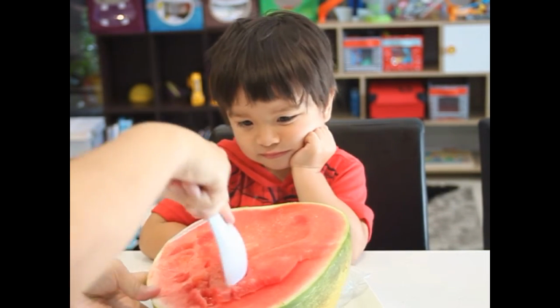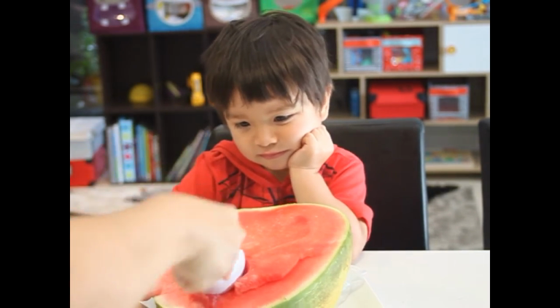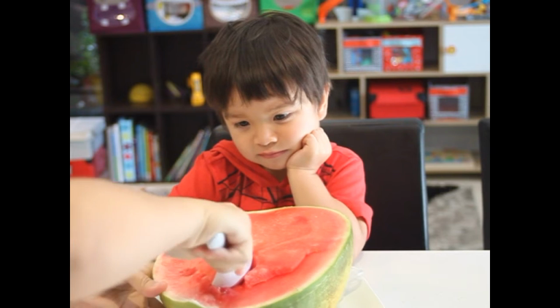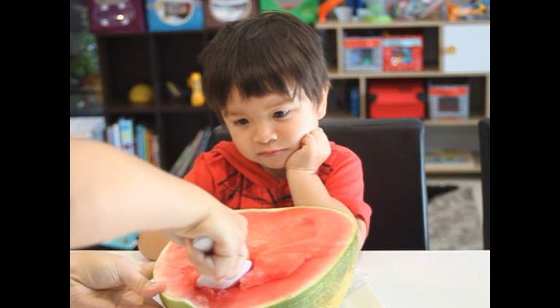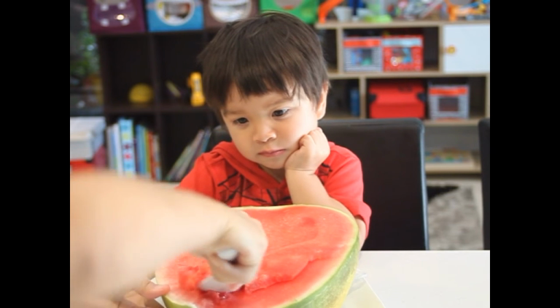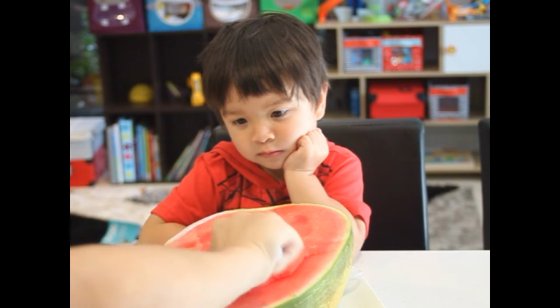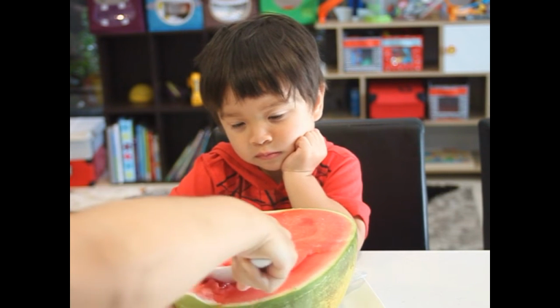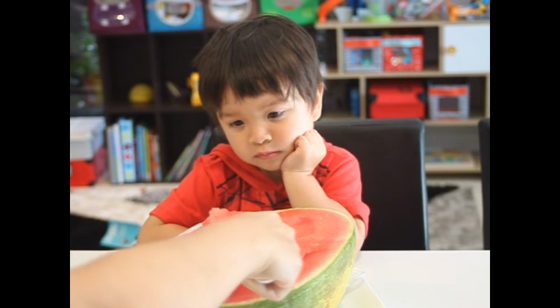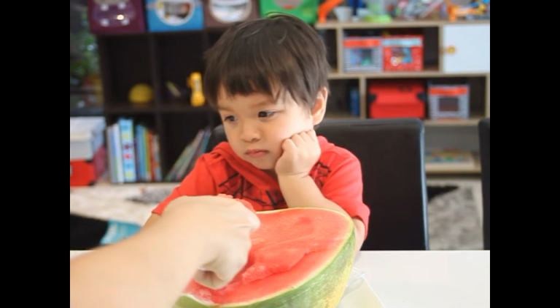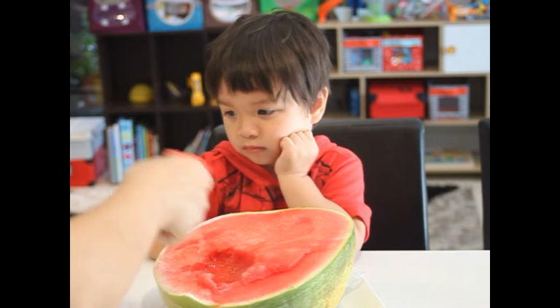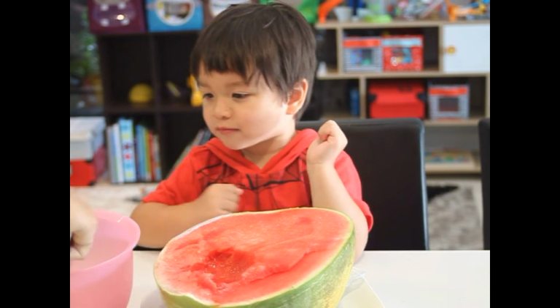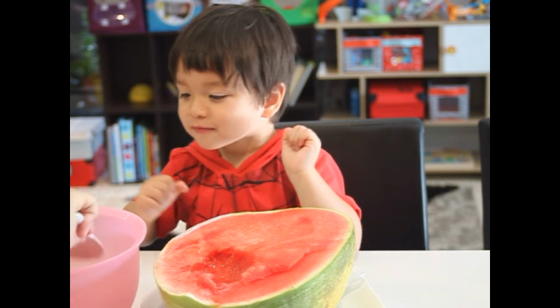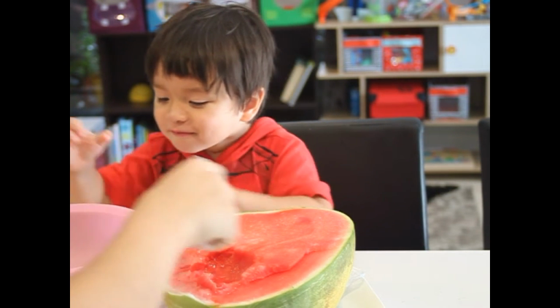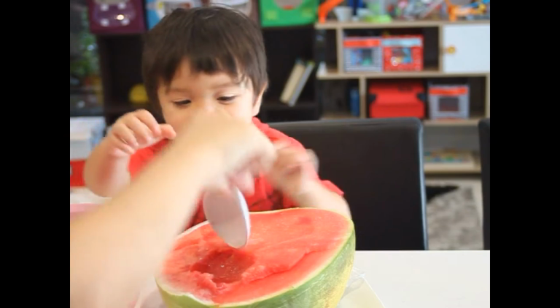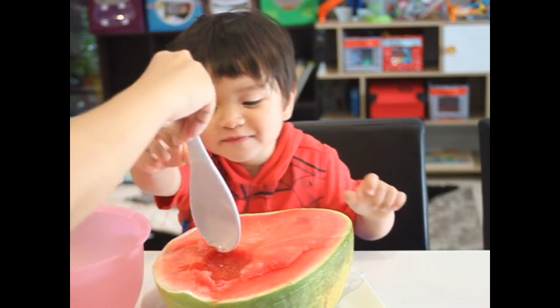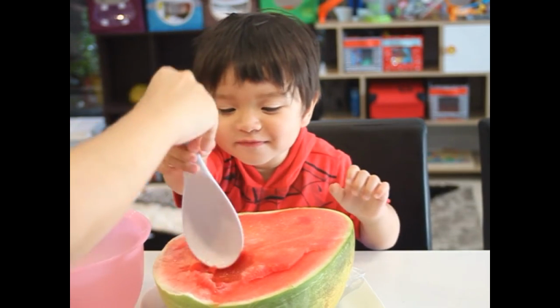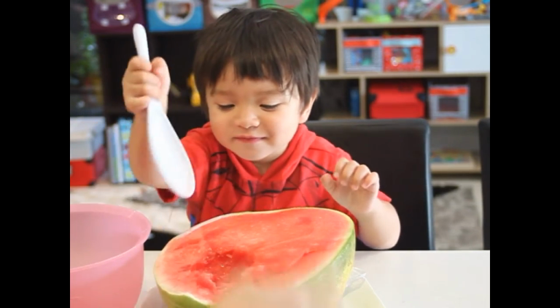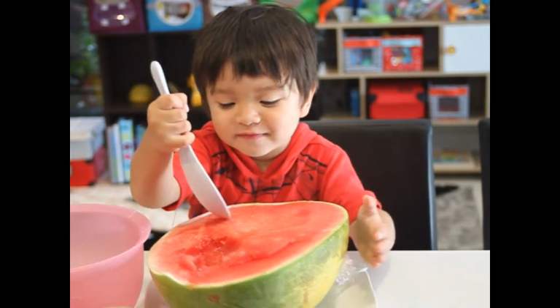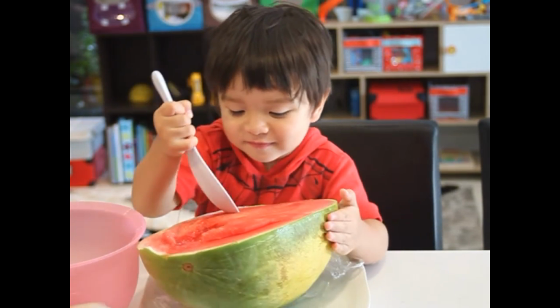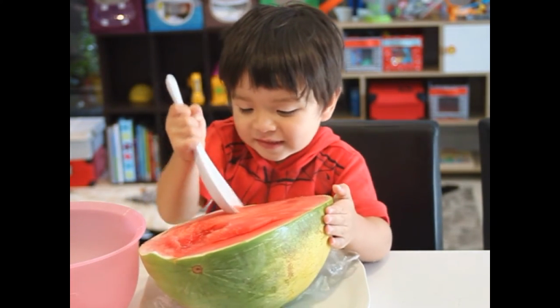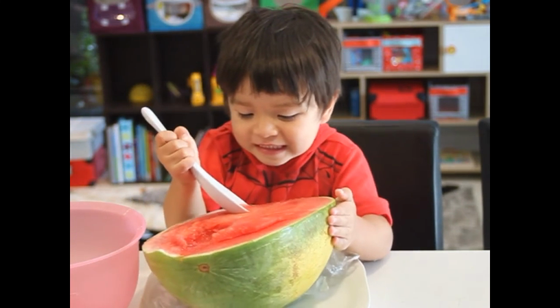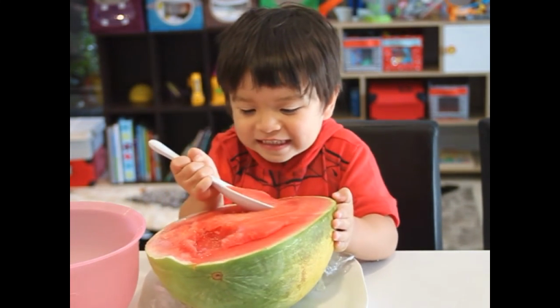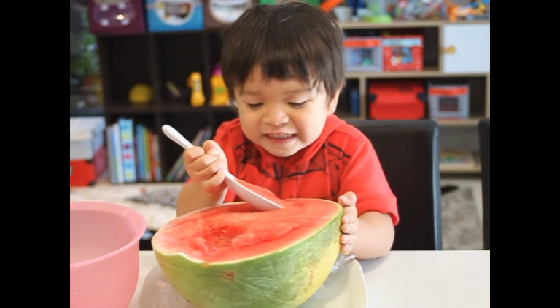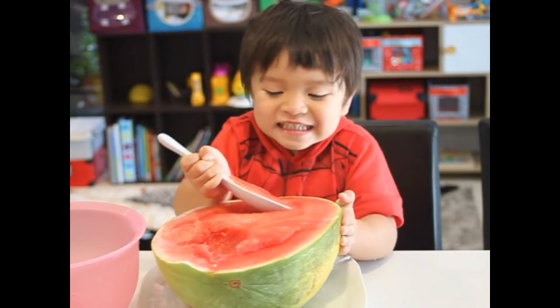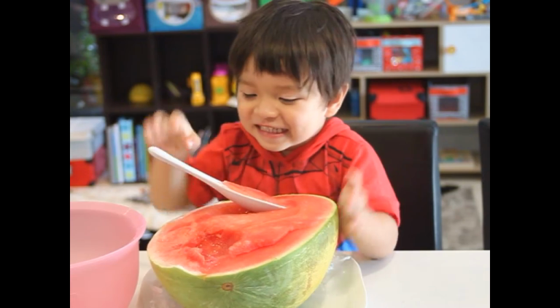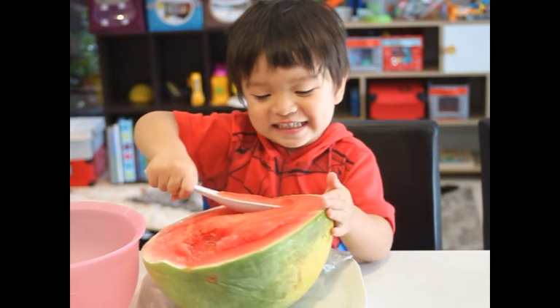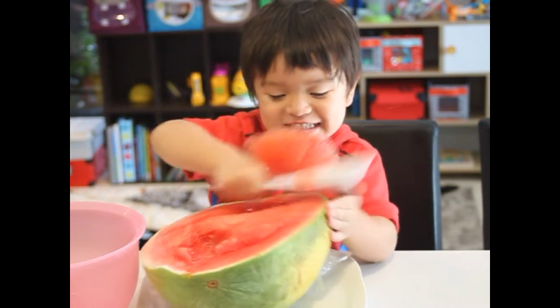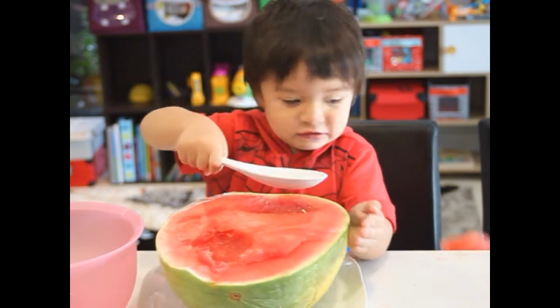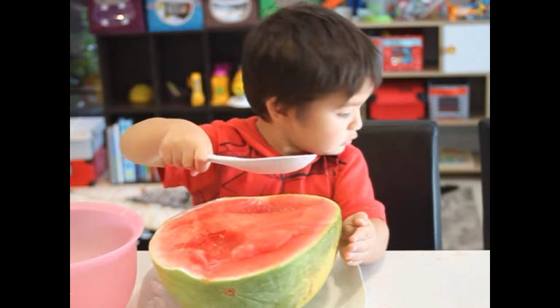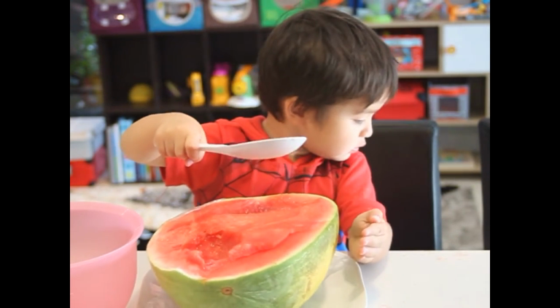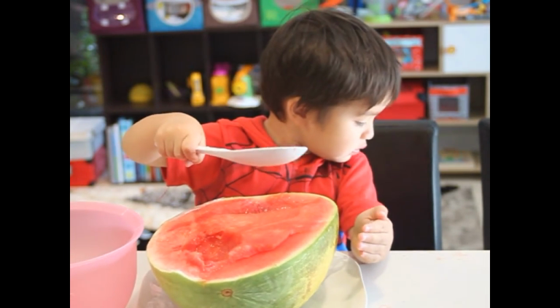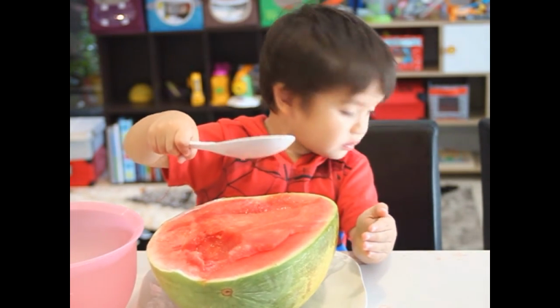Do you want mommy to show you? Yes. Wow. Let's try to do this. Okay. Ready? Yes. What? That's not good.